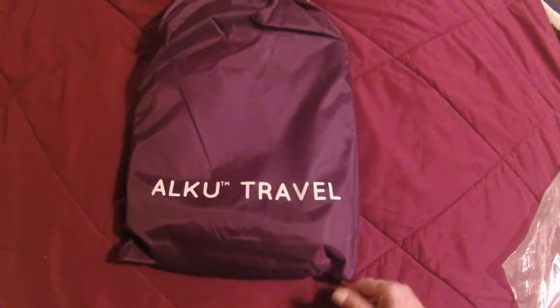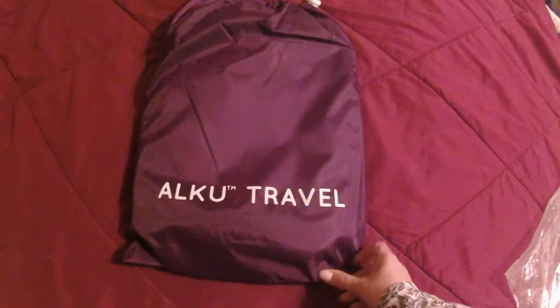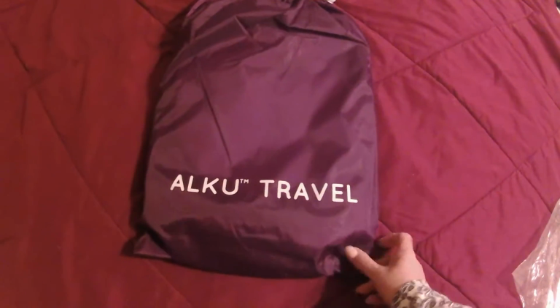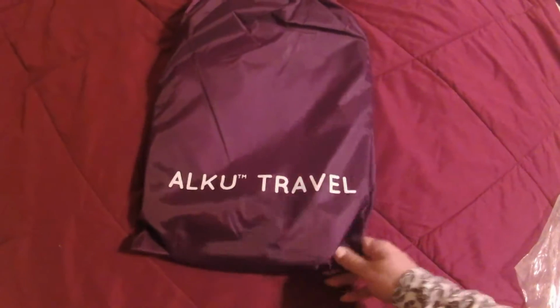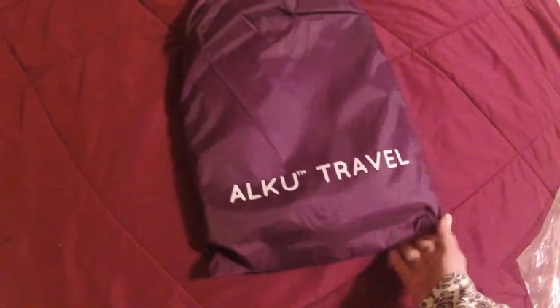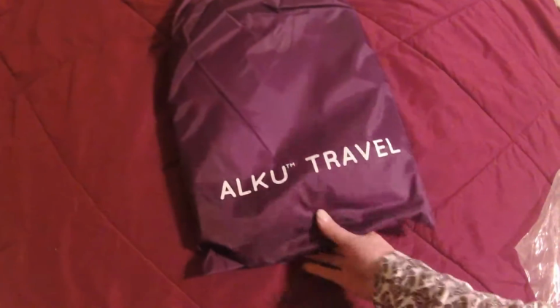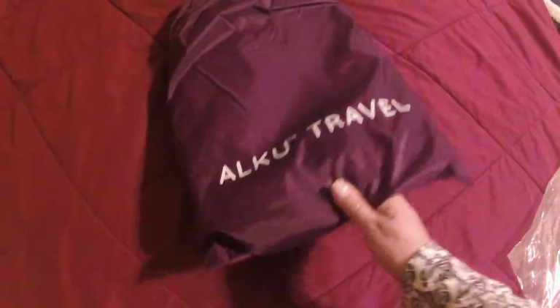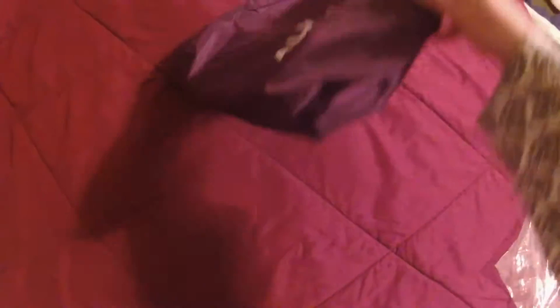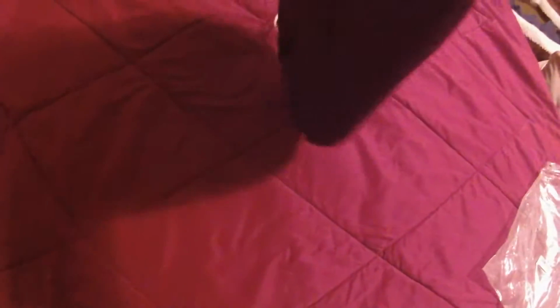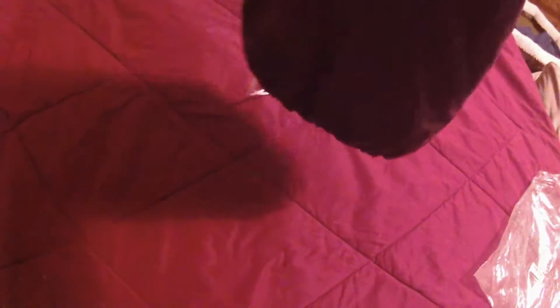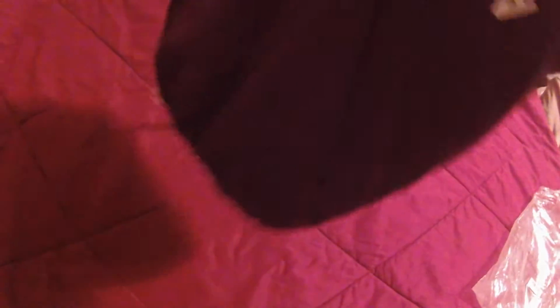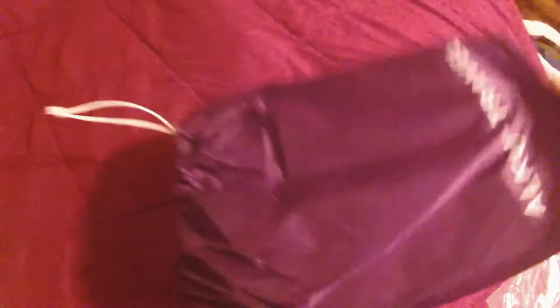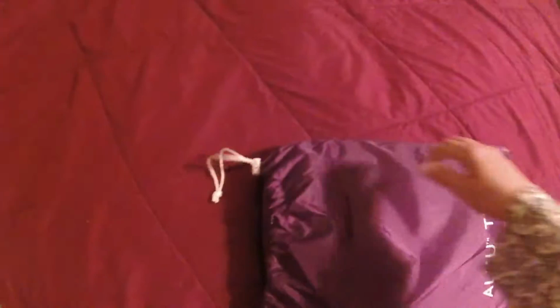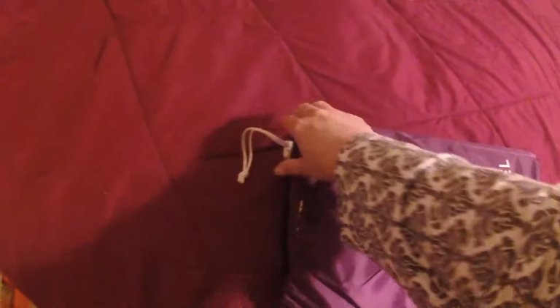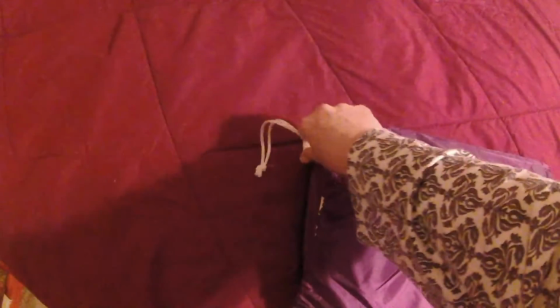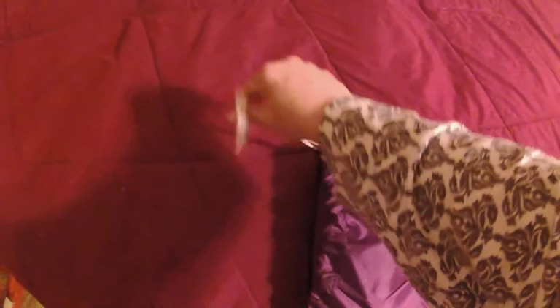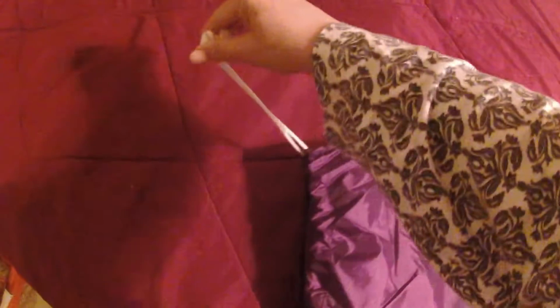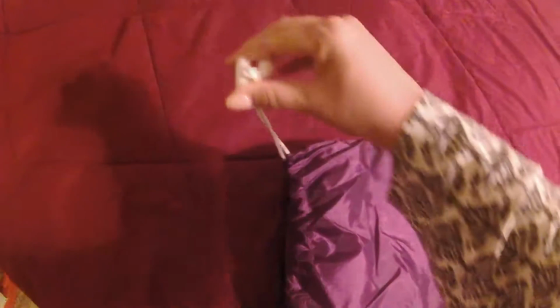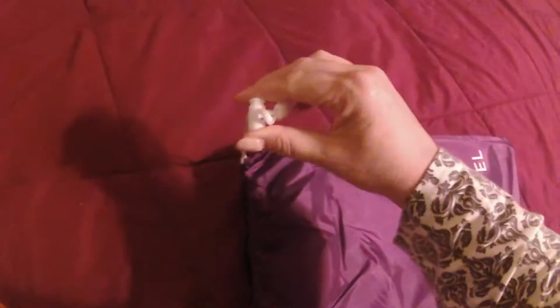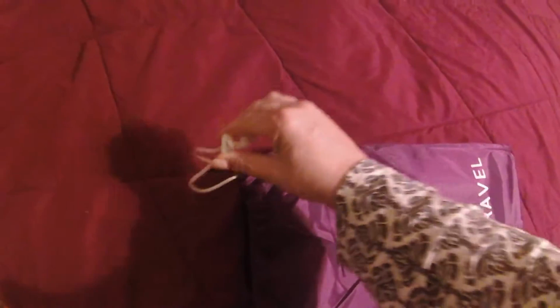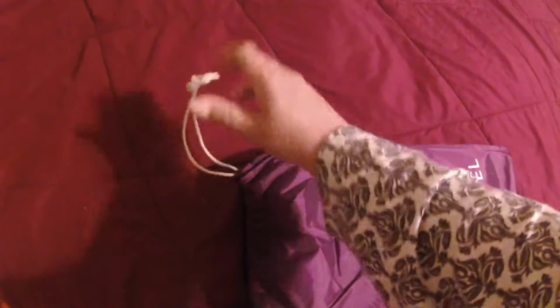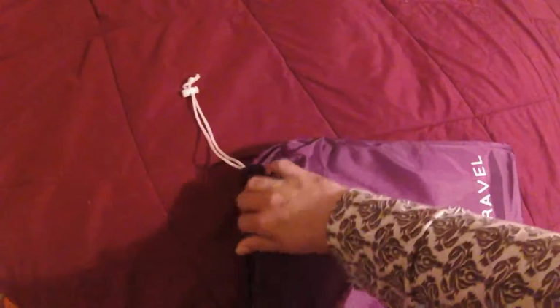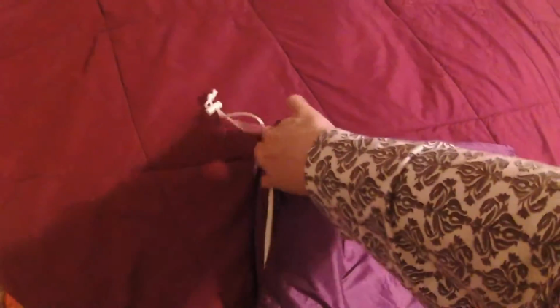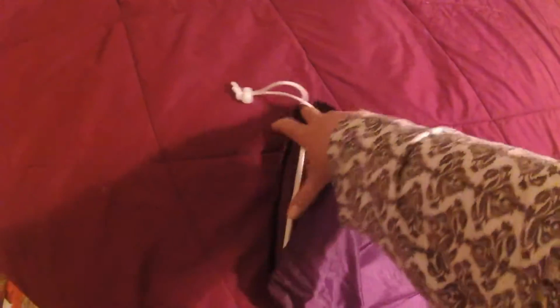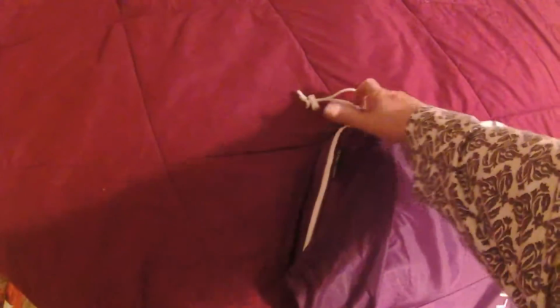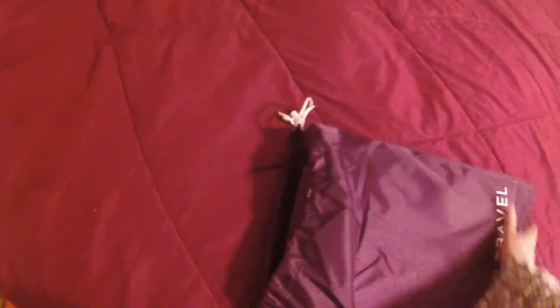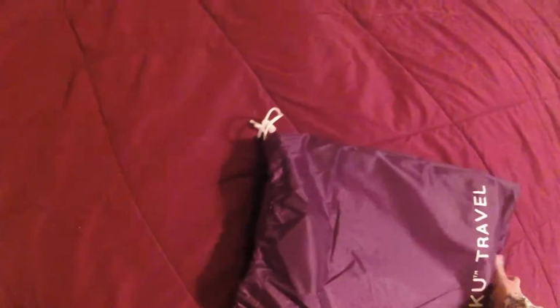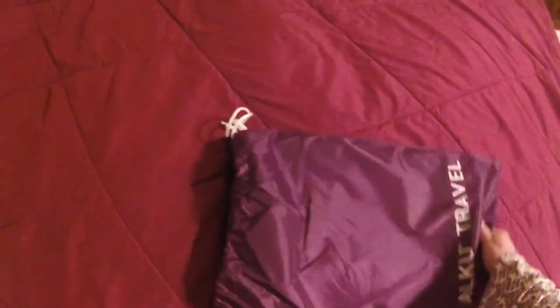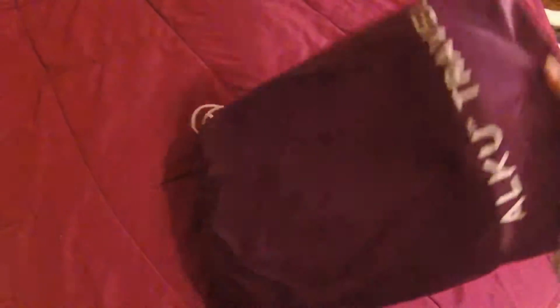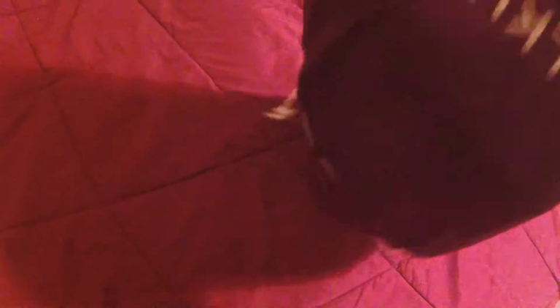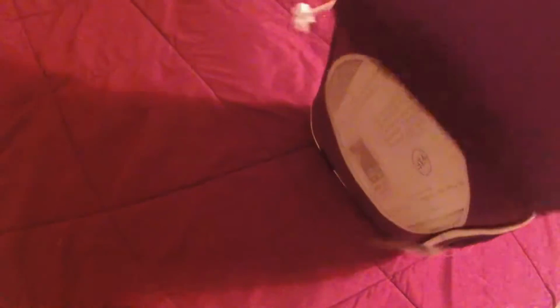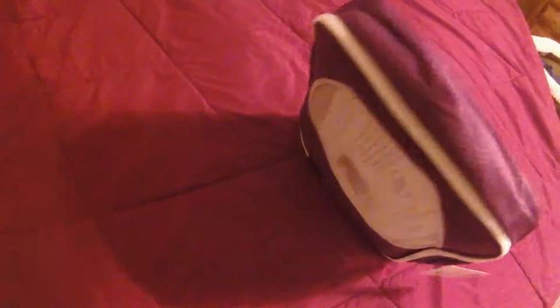Now what I love about these is first, they have their own travel bag. That's easy. I'm doing this all one-handed so you can see.